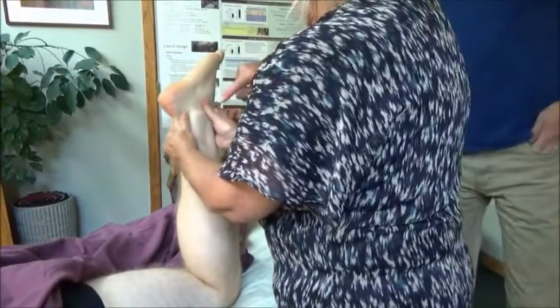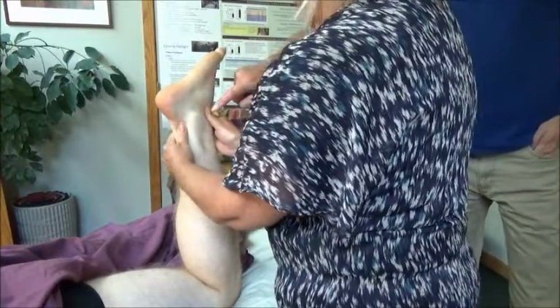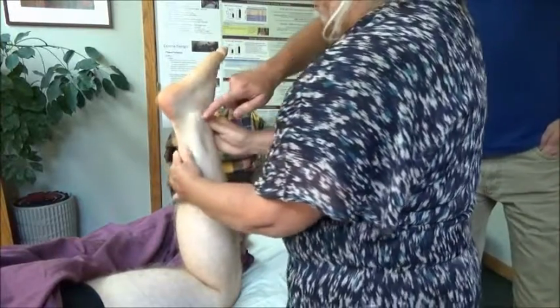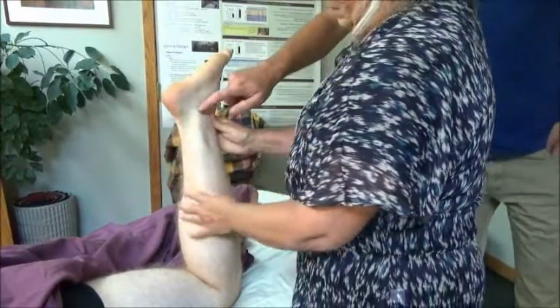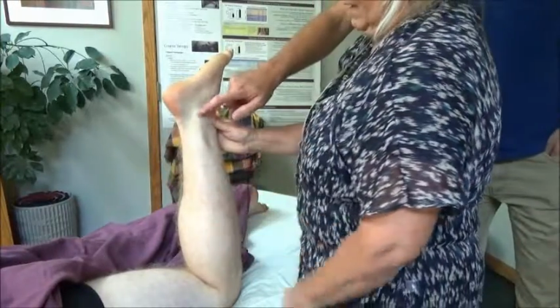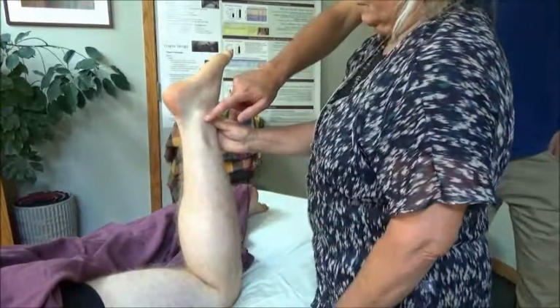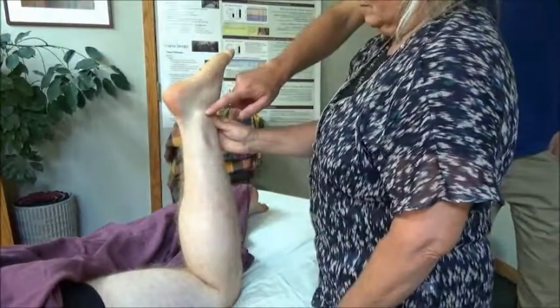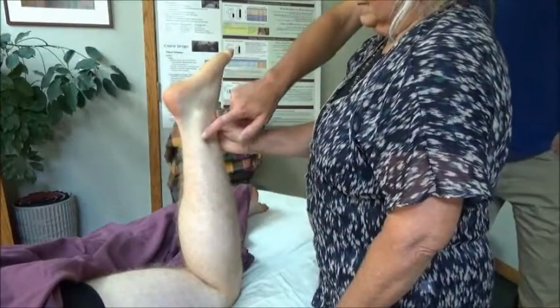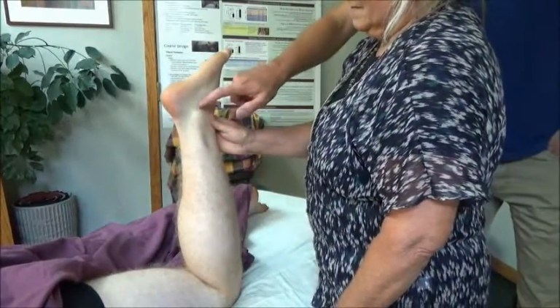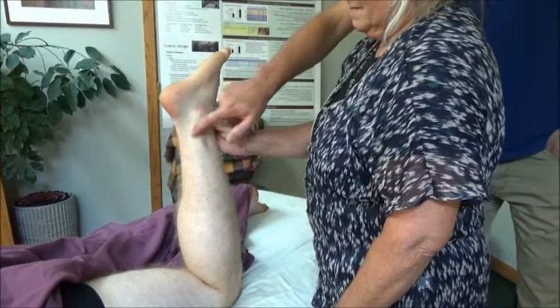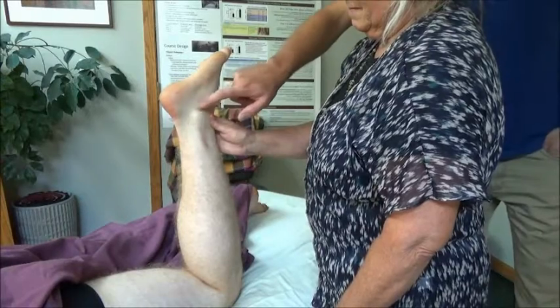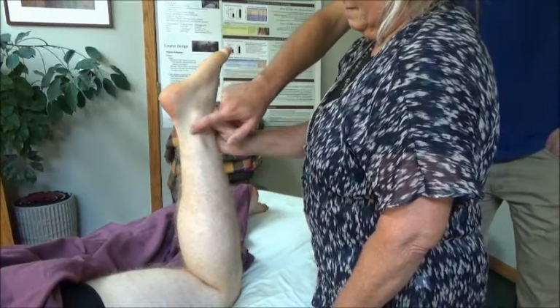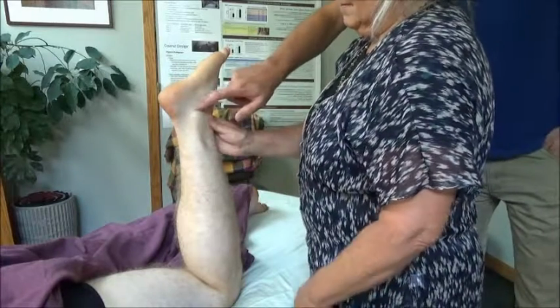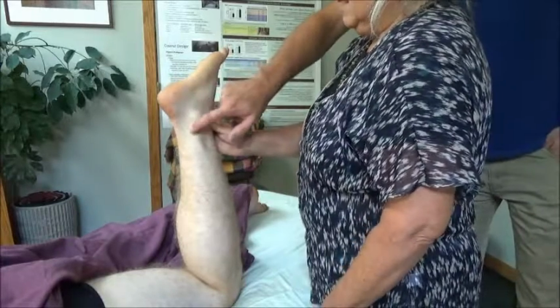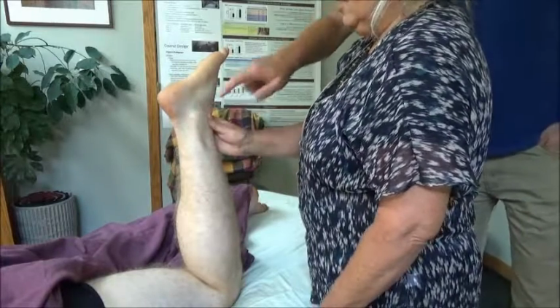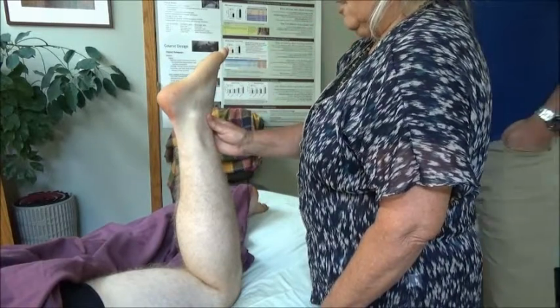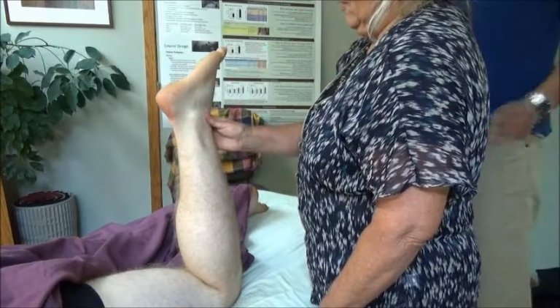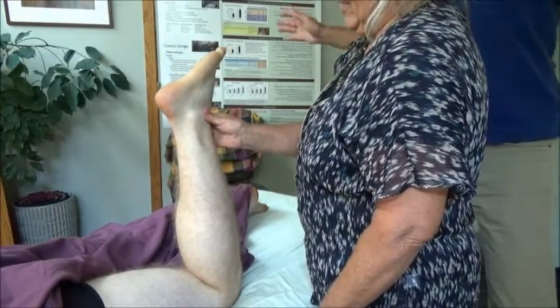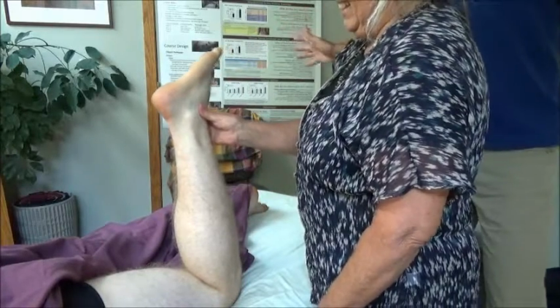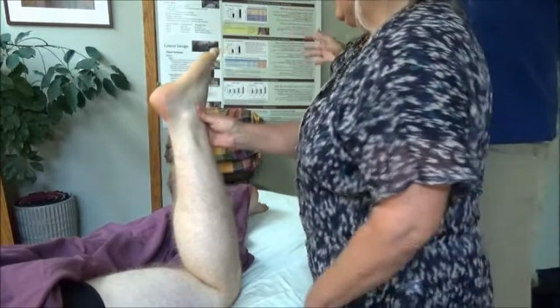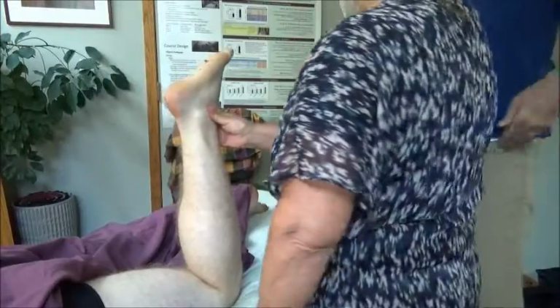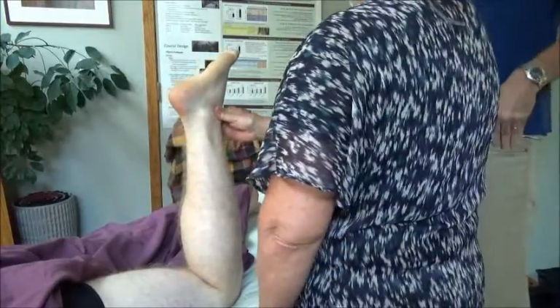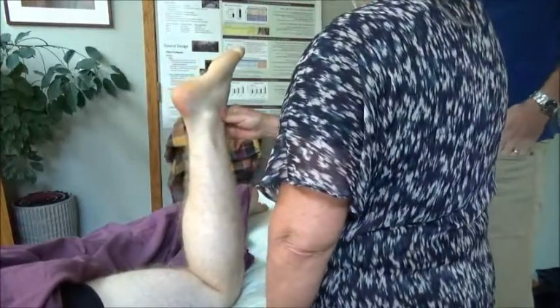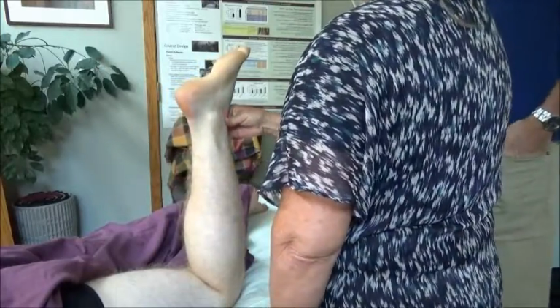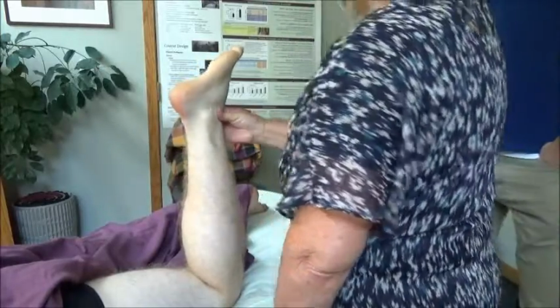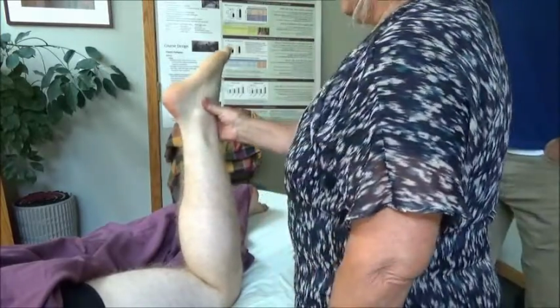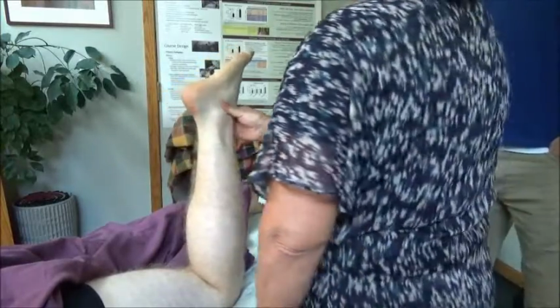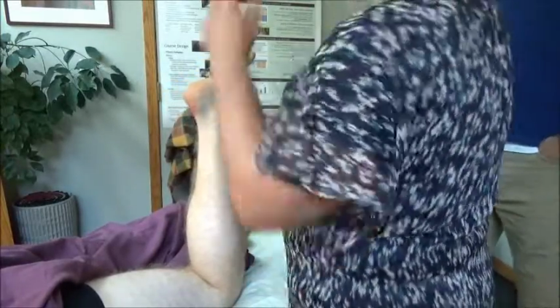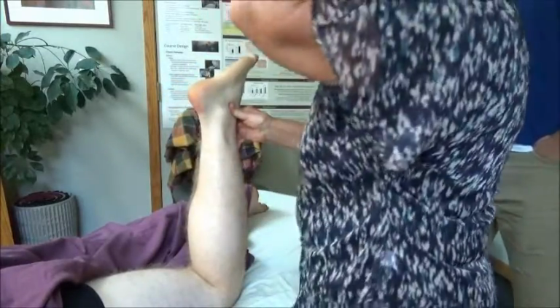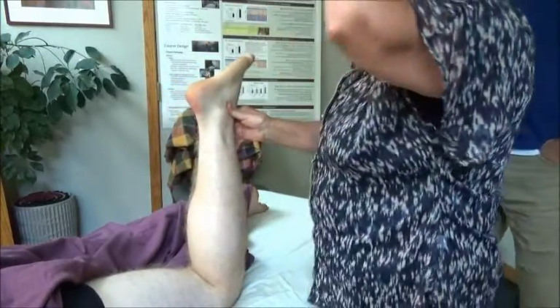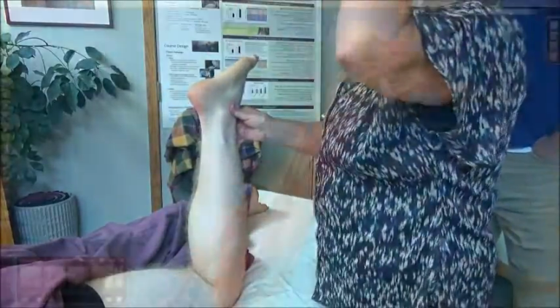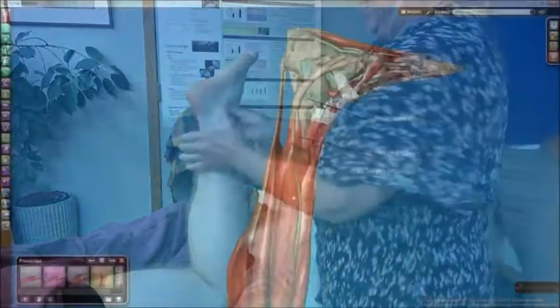So if we are at the lateral malleolus here — I hope the students know what tendons are passing posterior to that lateral malleolus. They used to be called the peroneal tendons, now they're the fibularis tendons. You have fibularis longus and brevis.